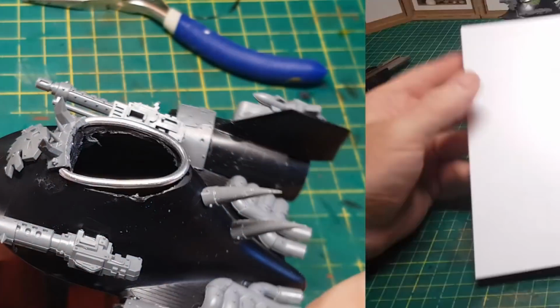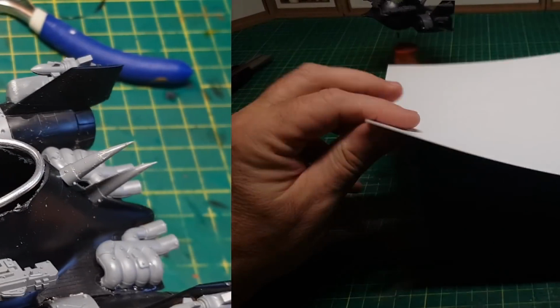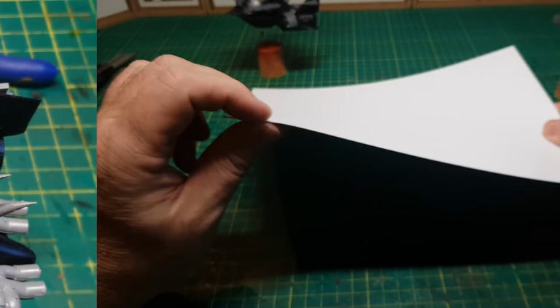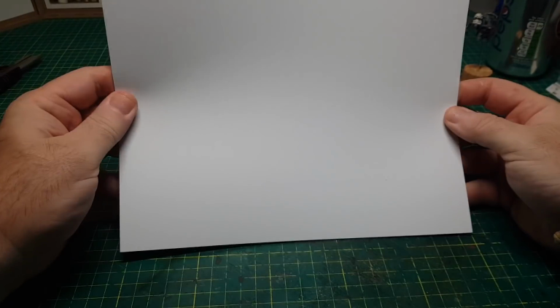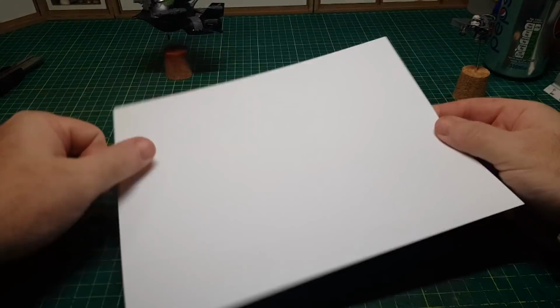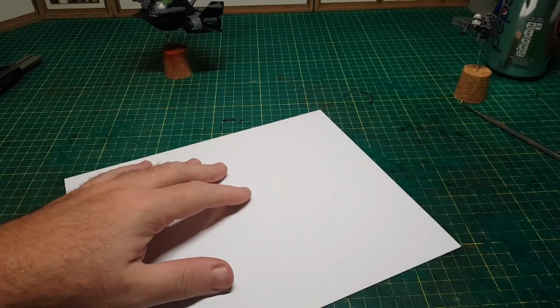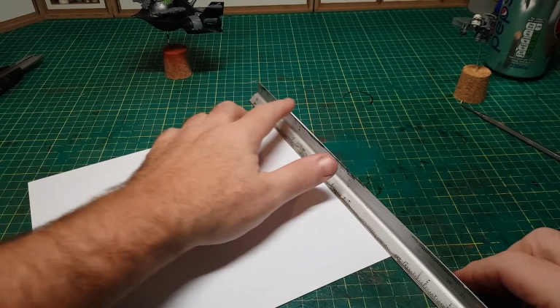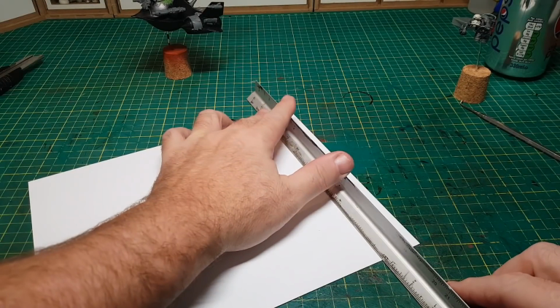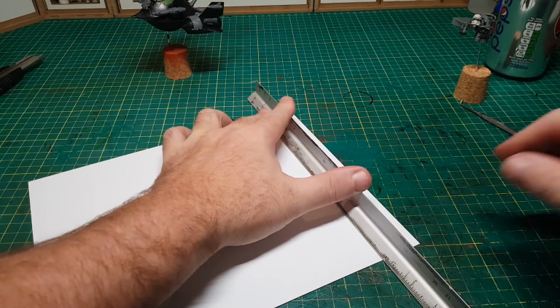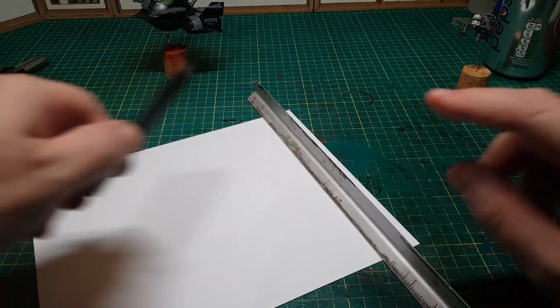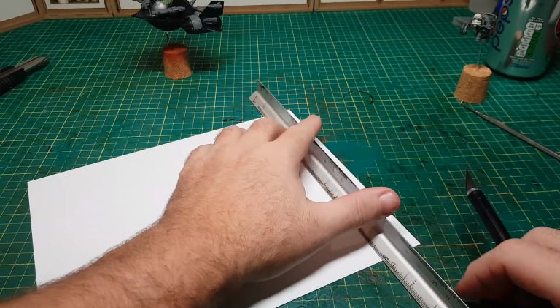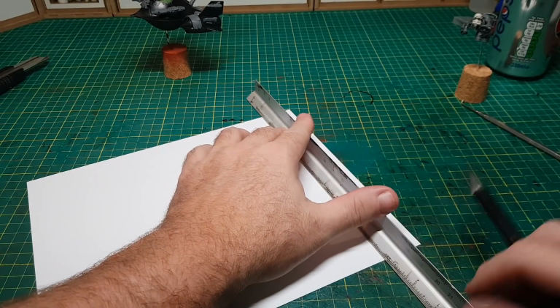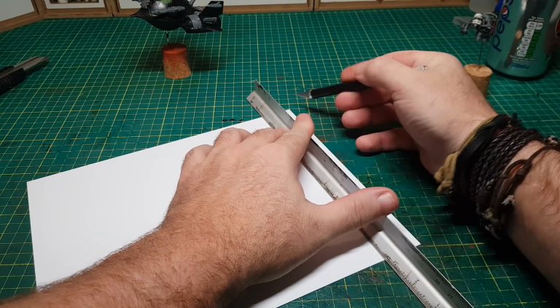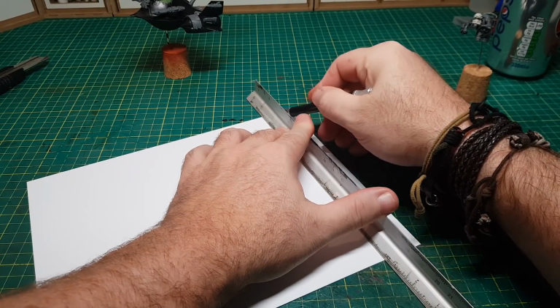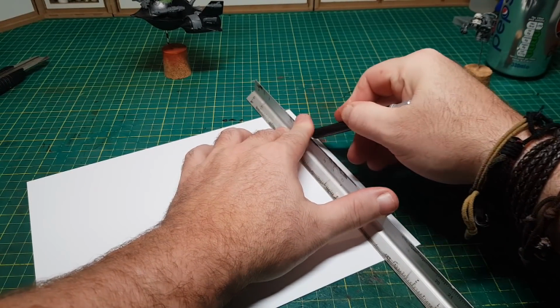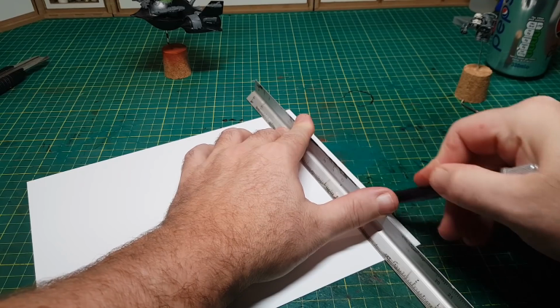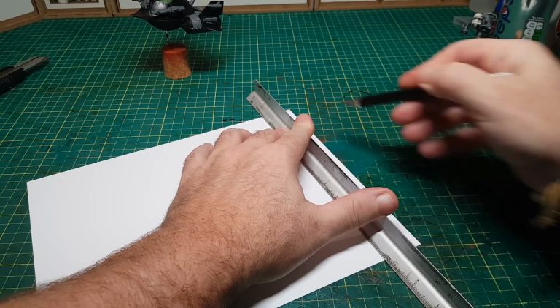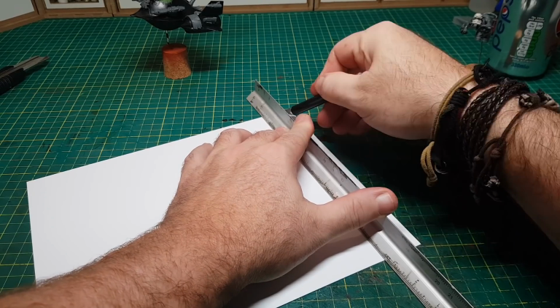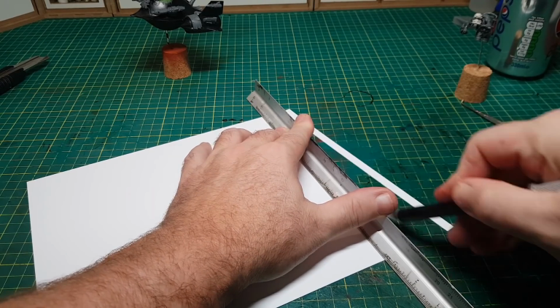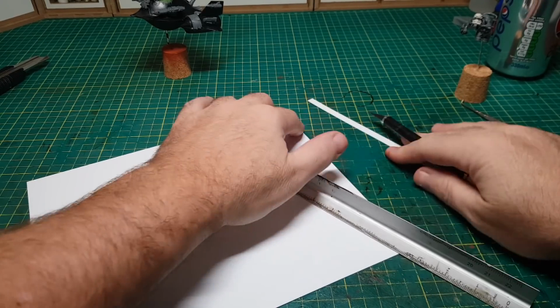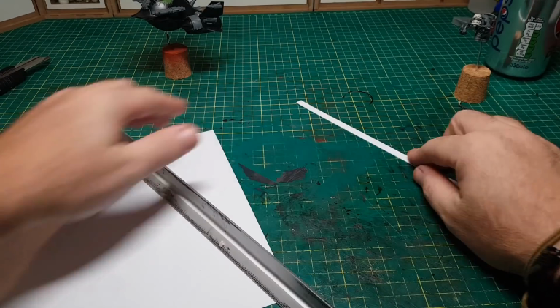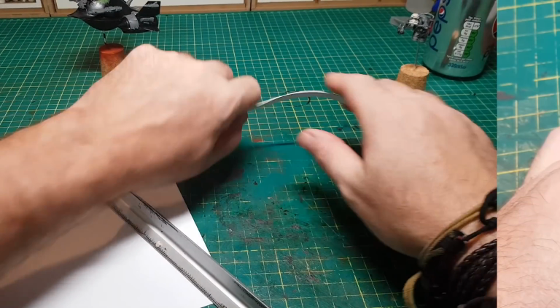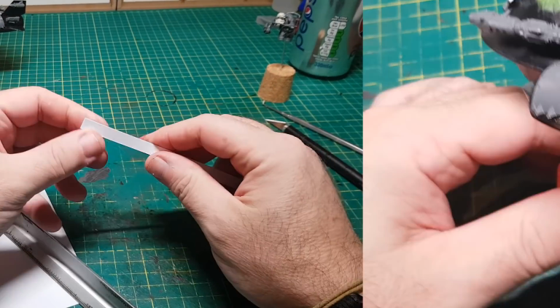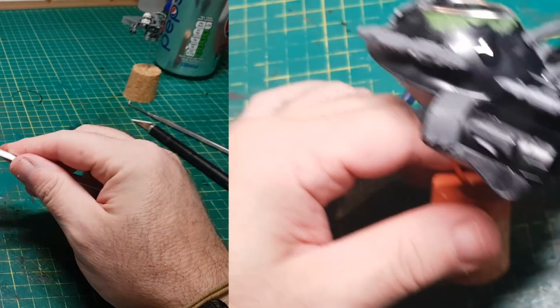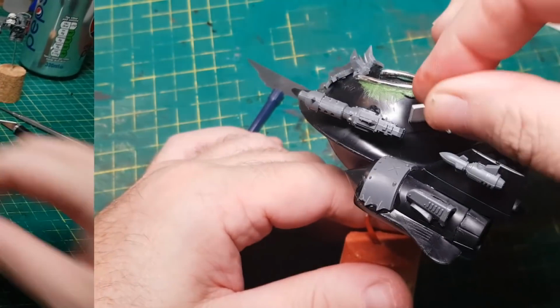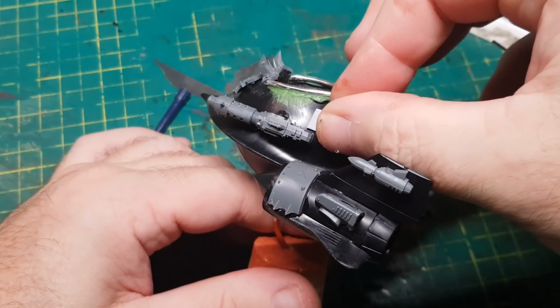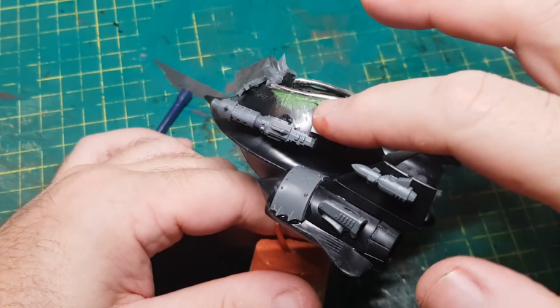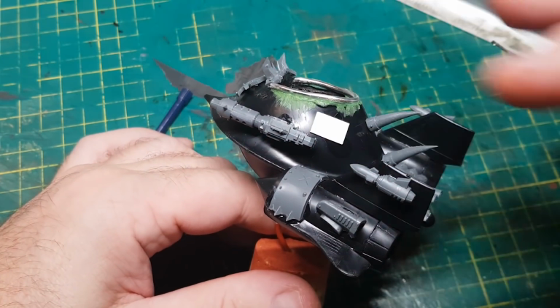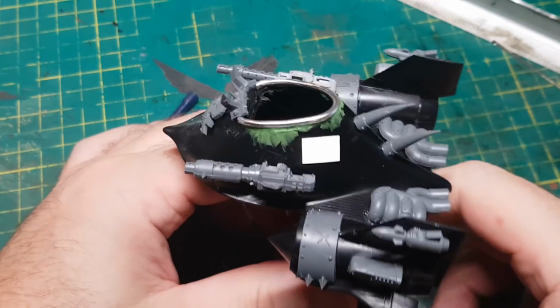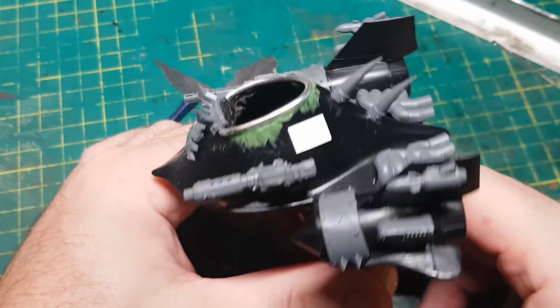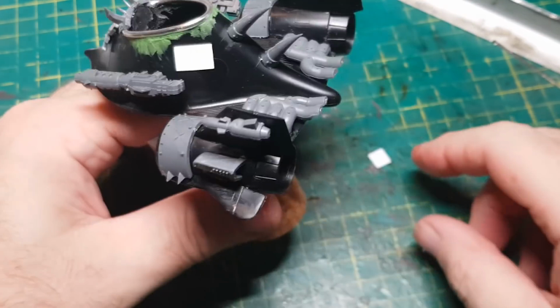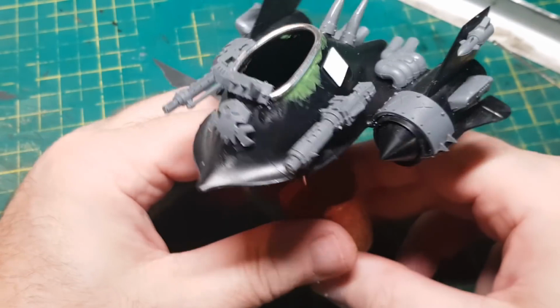I've just bought some plastic card, which is something I've never really used before, and I can use this to cut up into small little bits to use as panels on the plane. This stuff's pretty cool because you can get it in a variety of thicknesses, so I'll definitely be buying more of this to use for future builds.